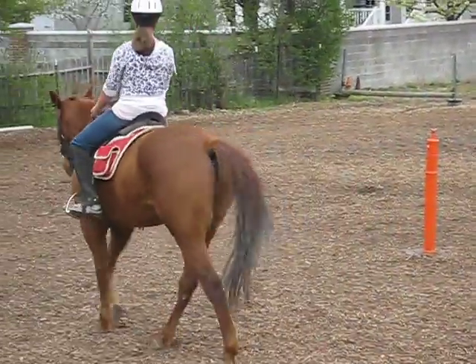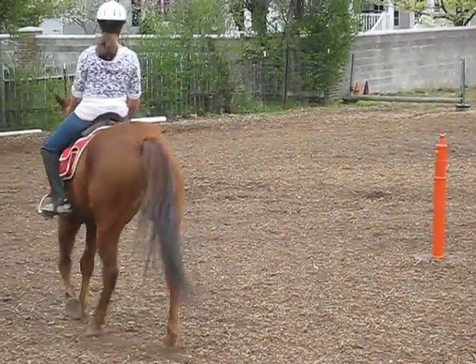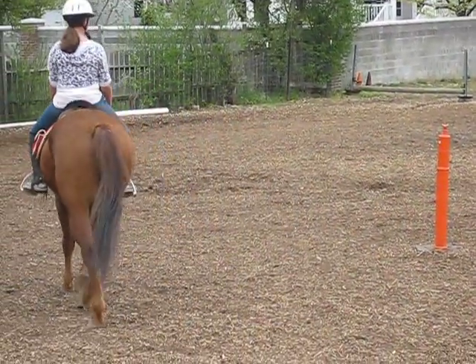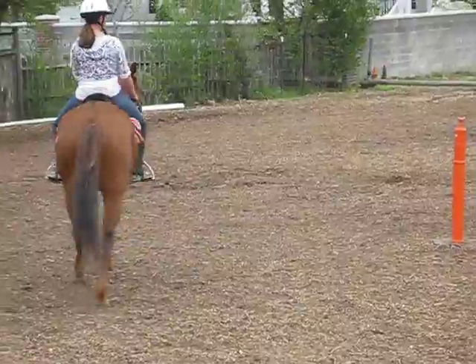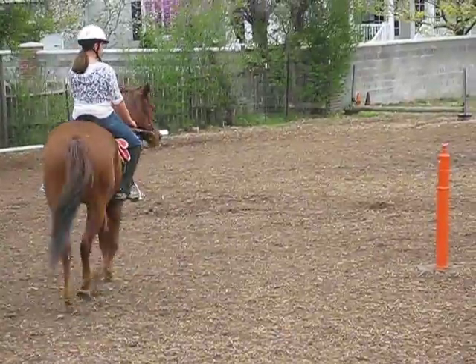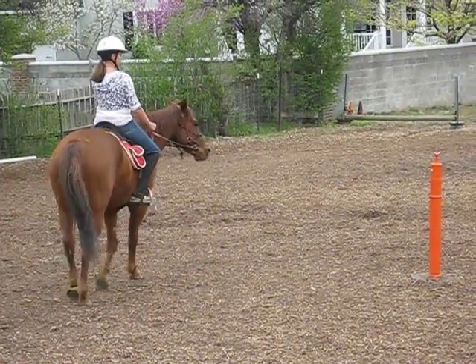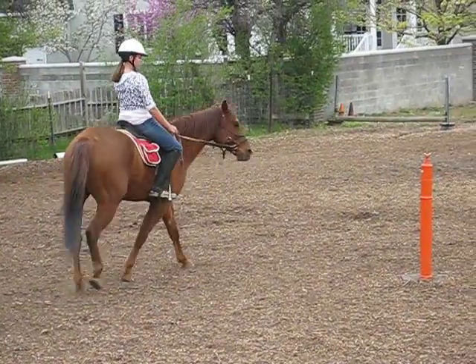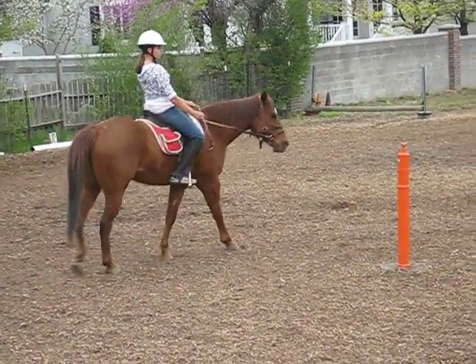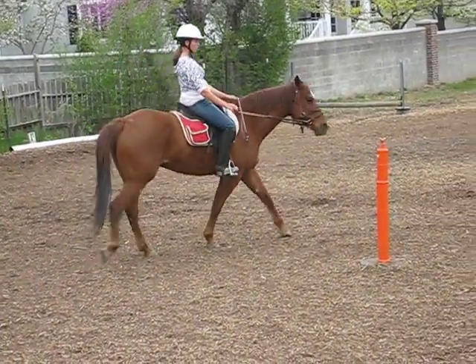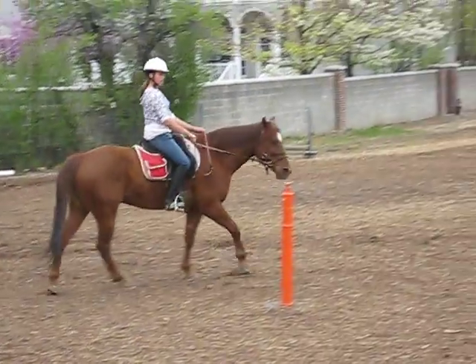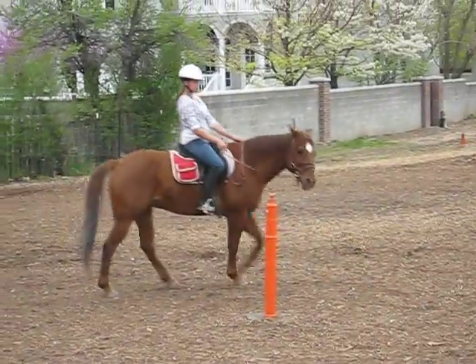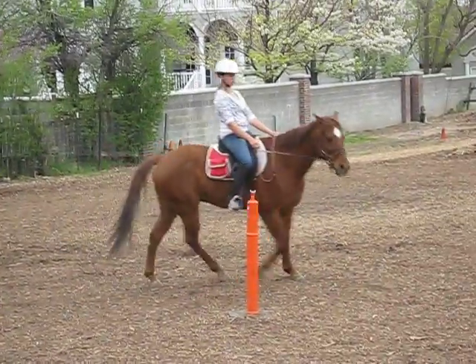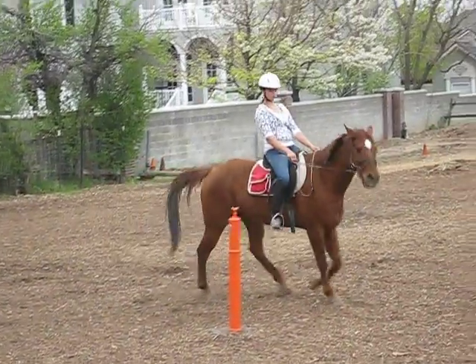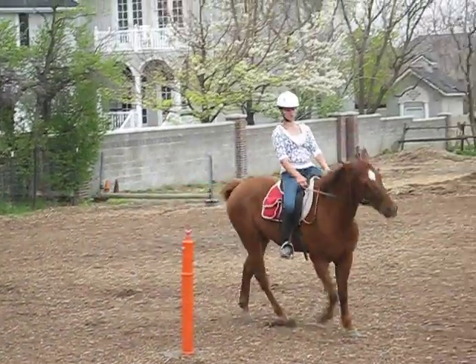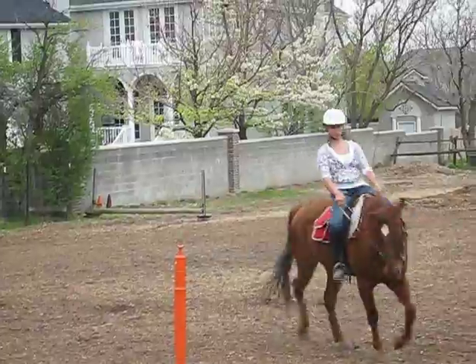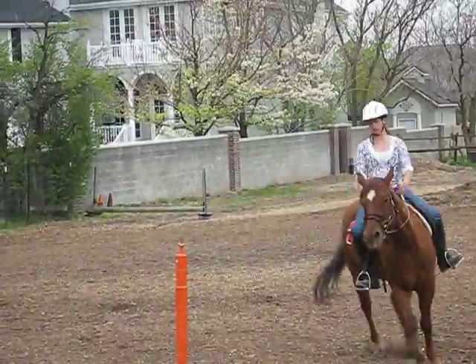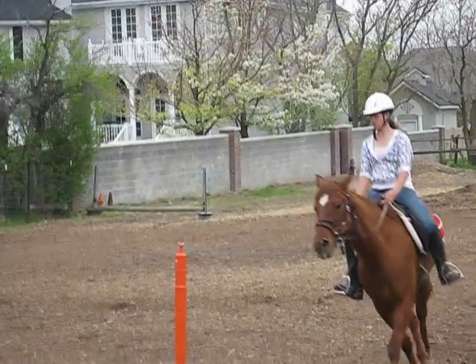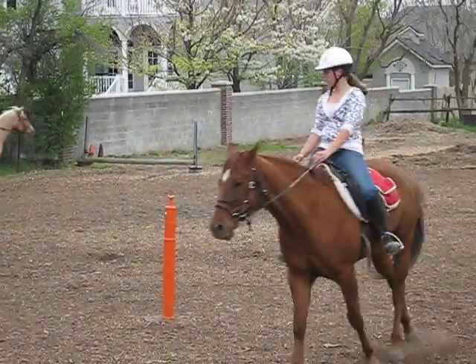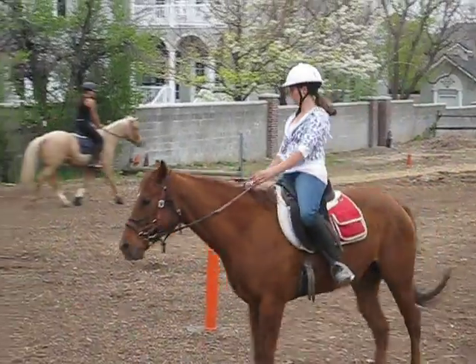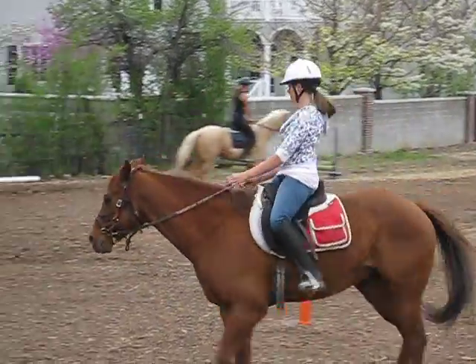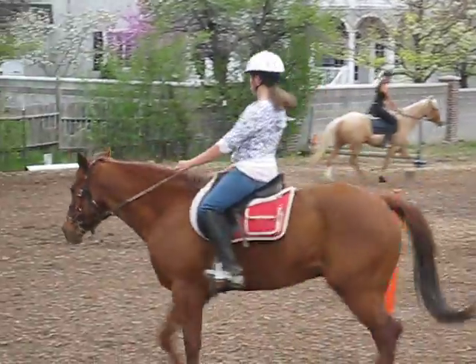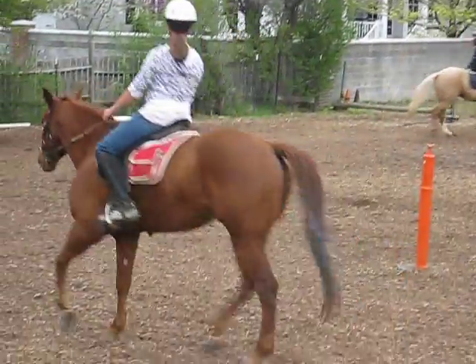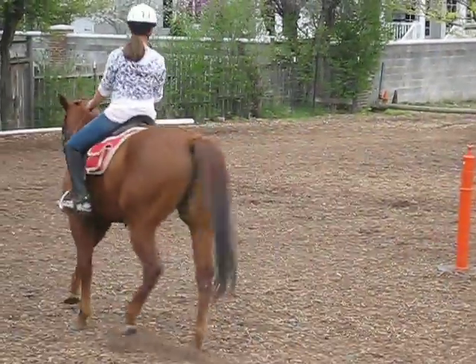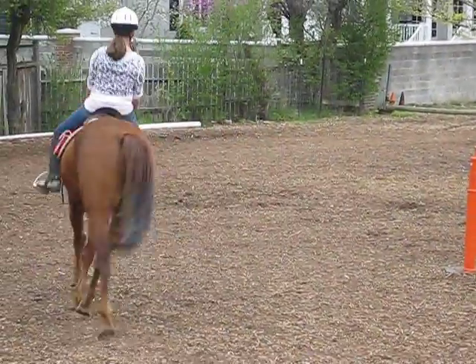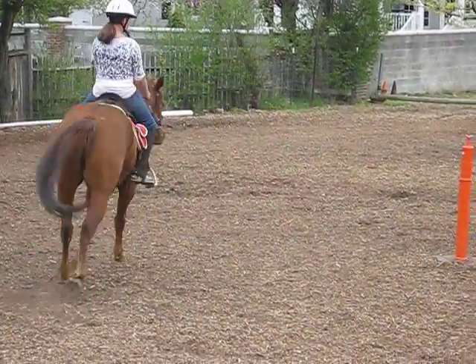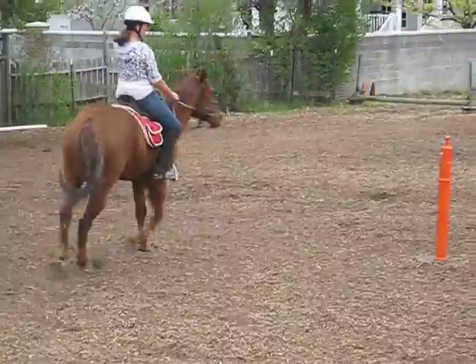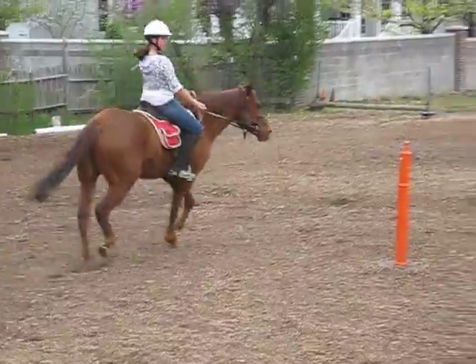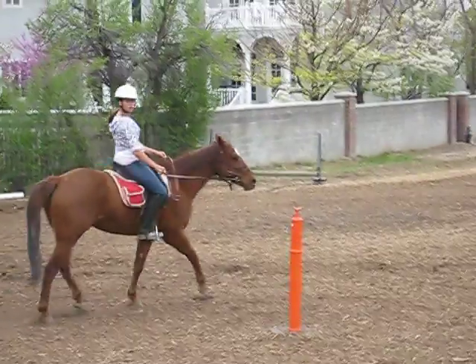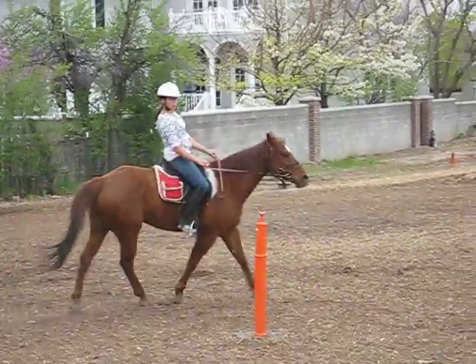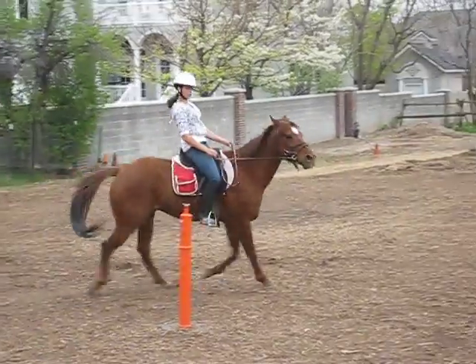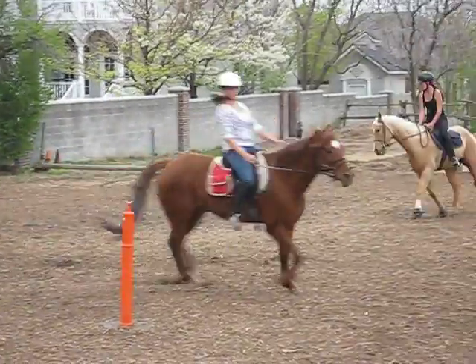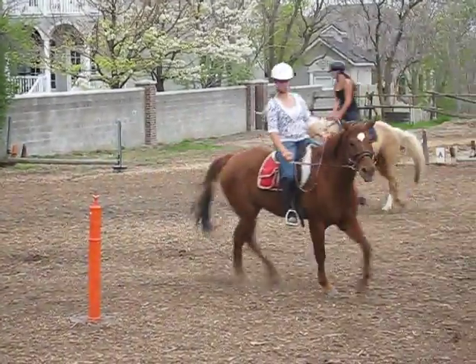I think your circle was nice and small. Trot. He's dragging his feet — use that inside leg. Make him step up underneath himself.